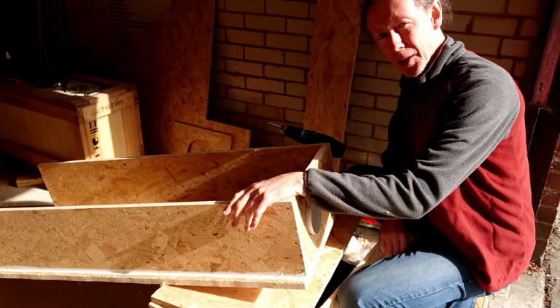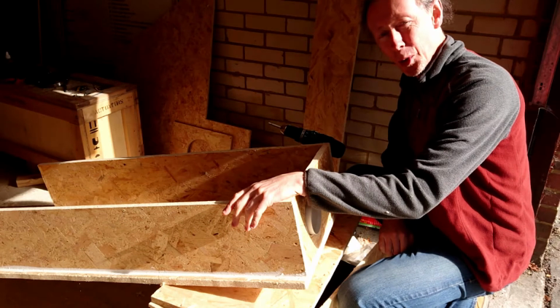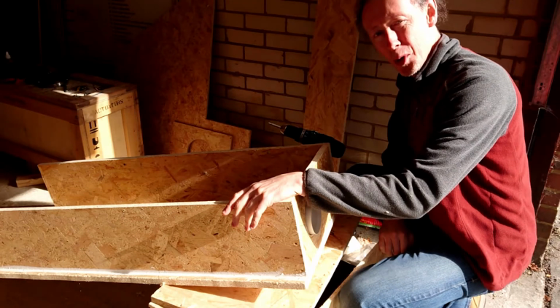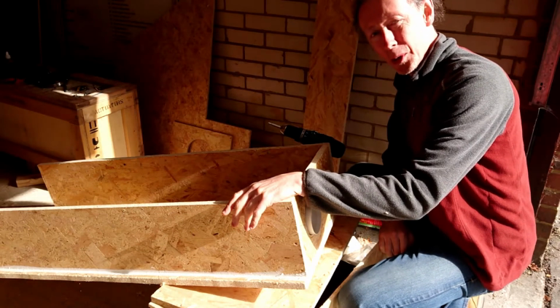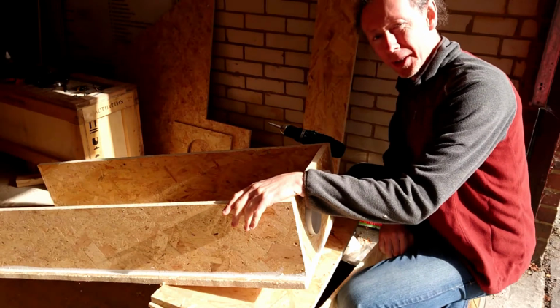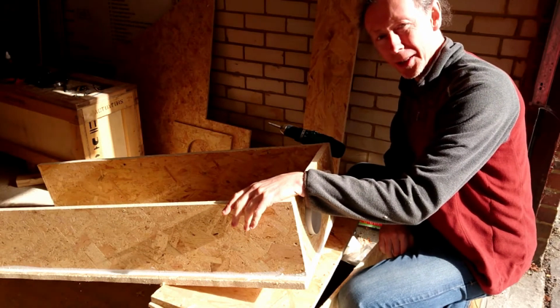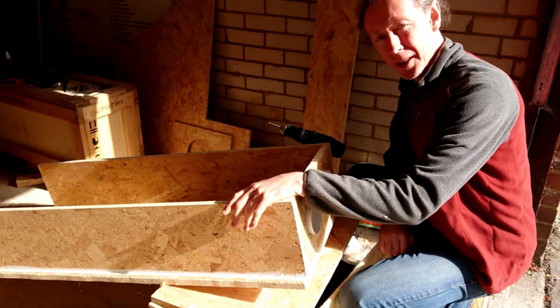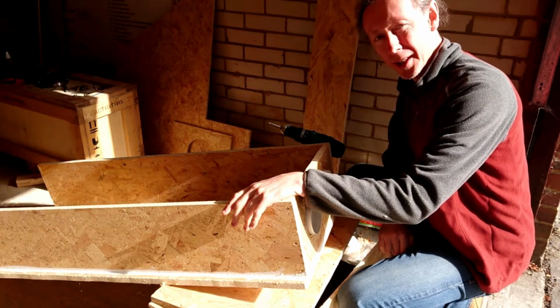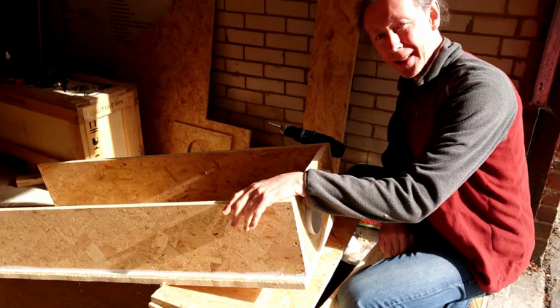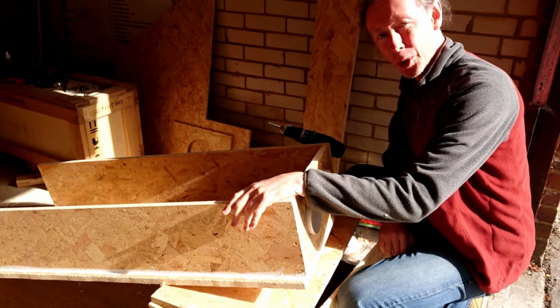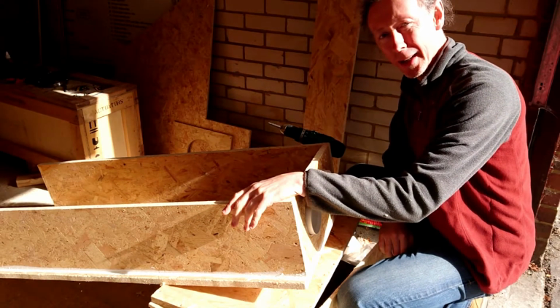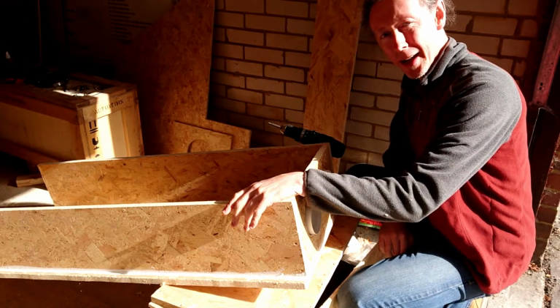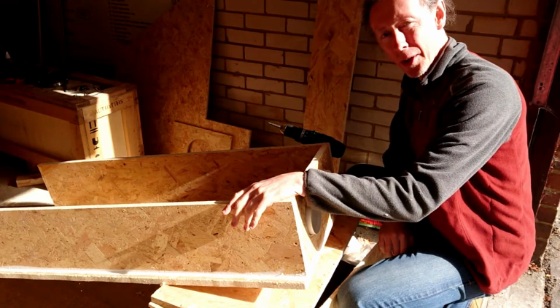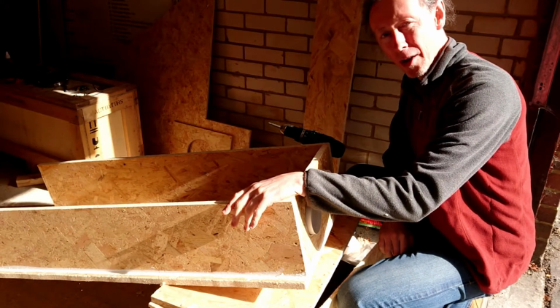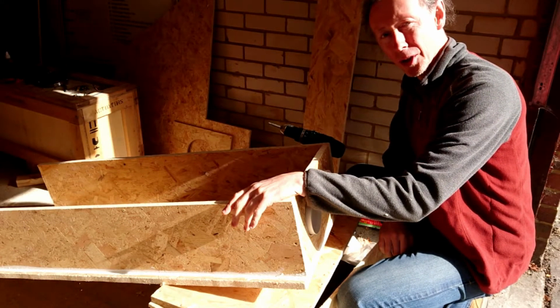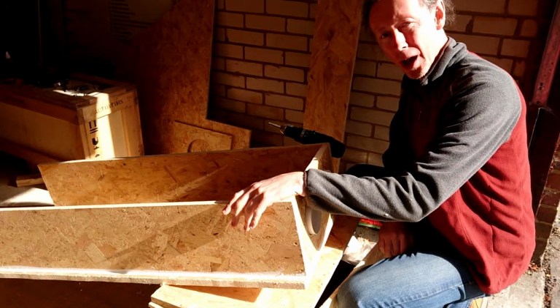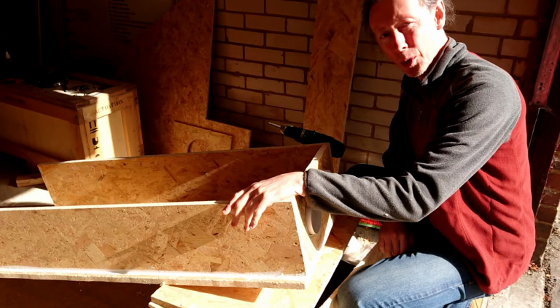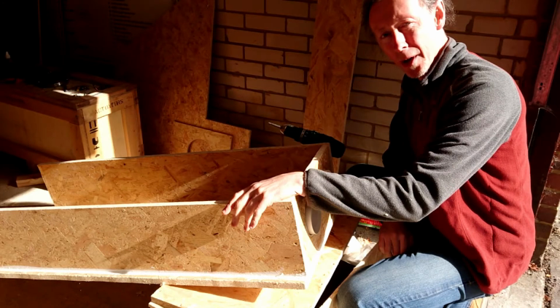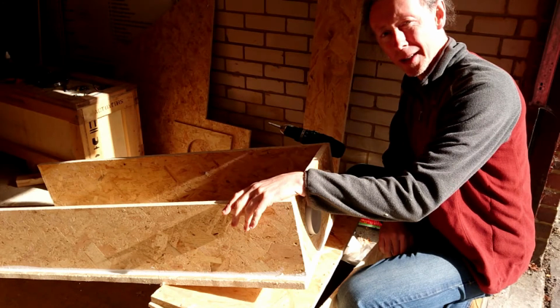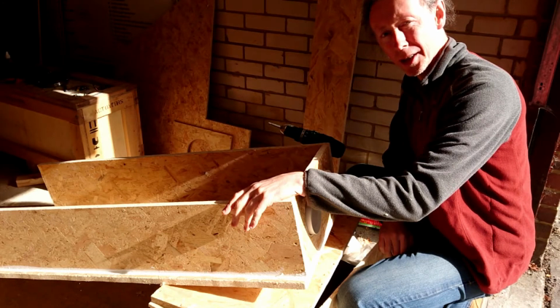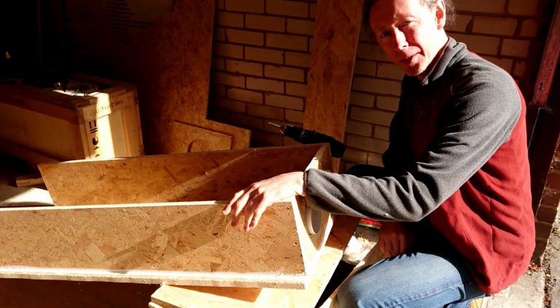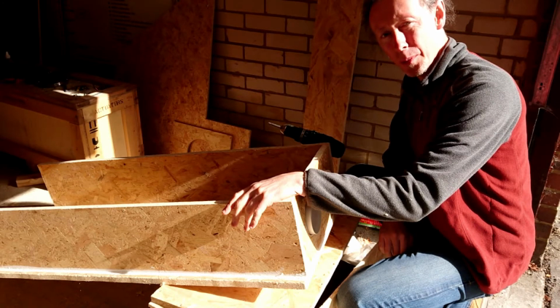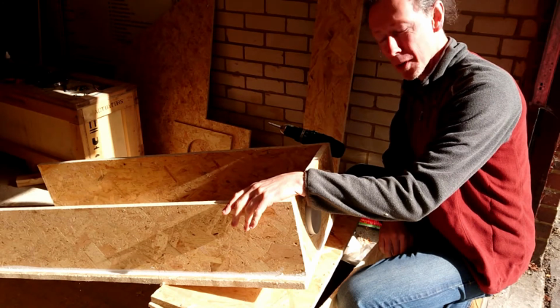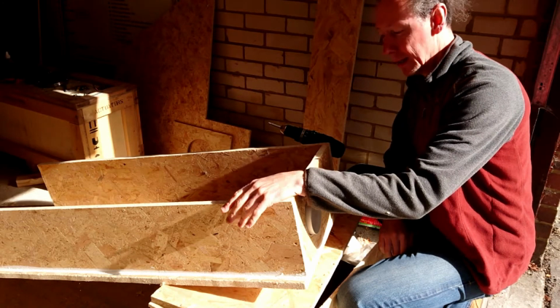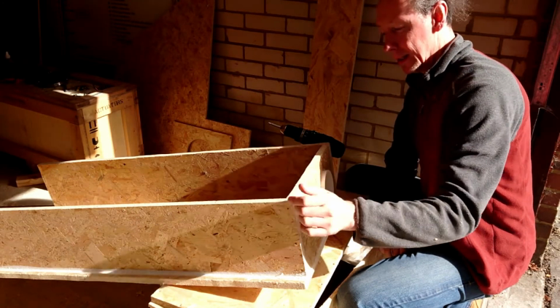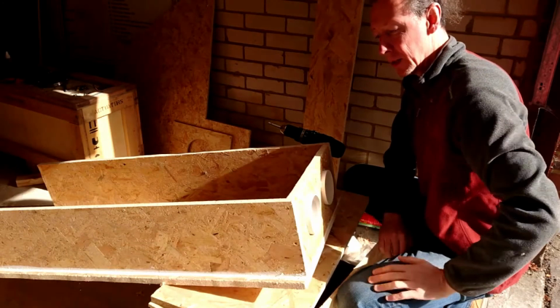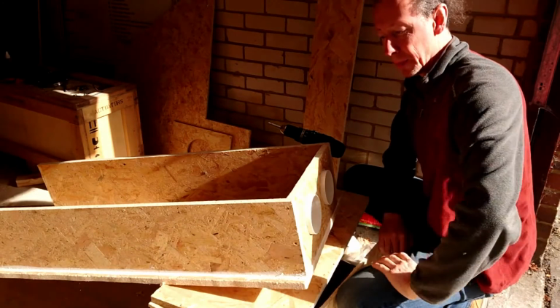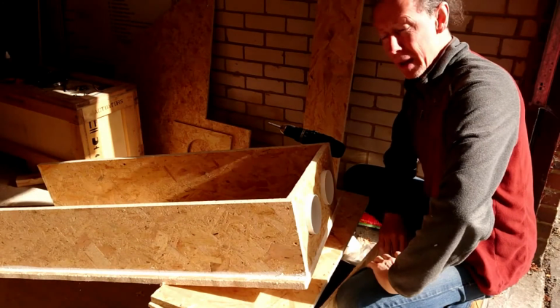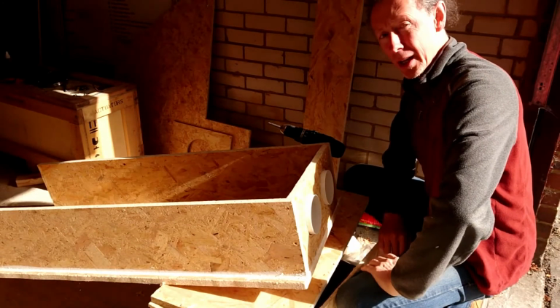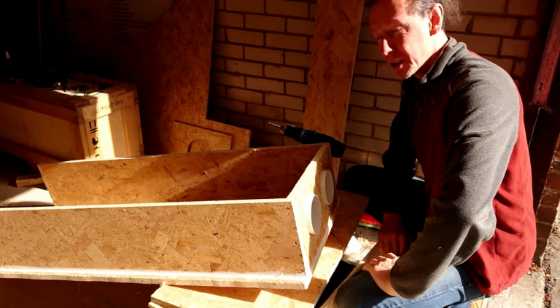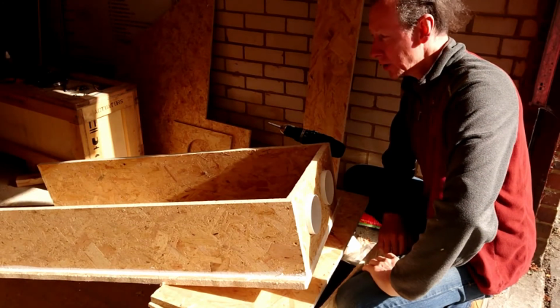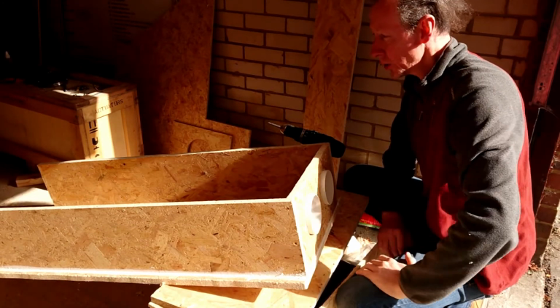Good morning booth builders! It's a nice sunny Saturday morning and I'm out in the garage to get on building my ventilation system for the booth. So I came in here last night just to make some adjustments to this.